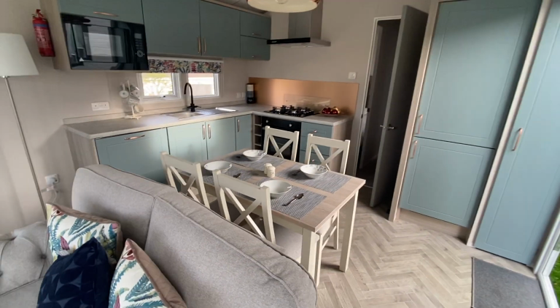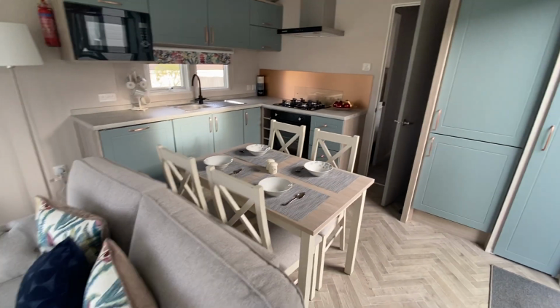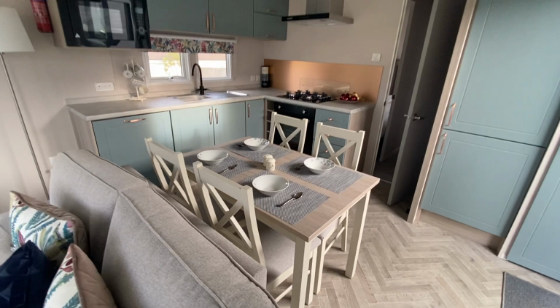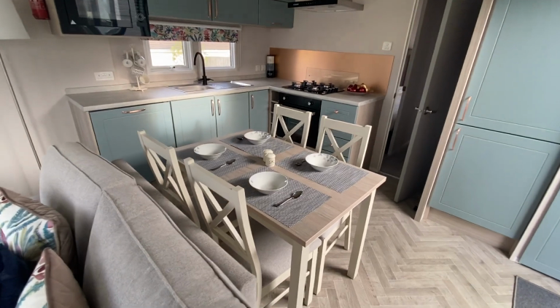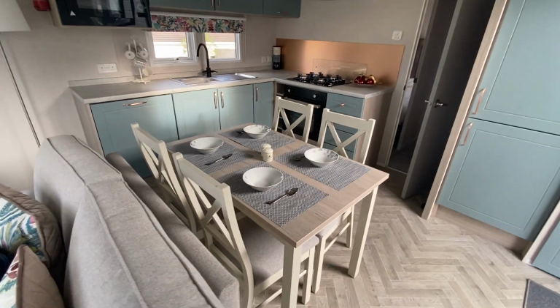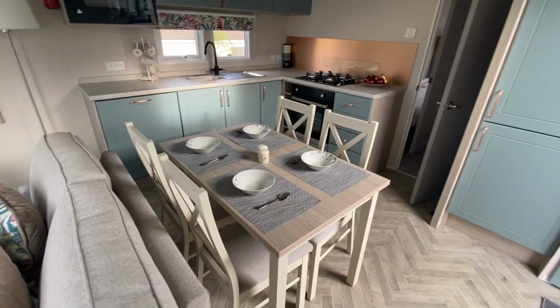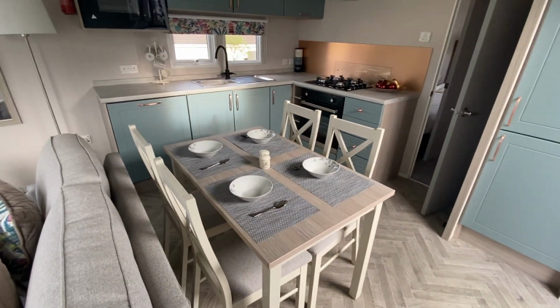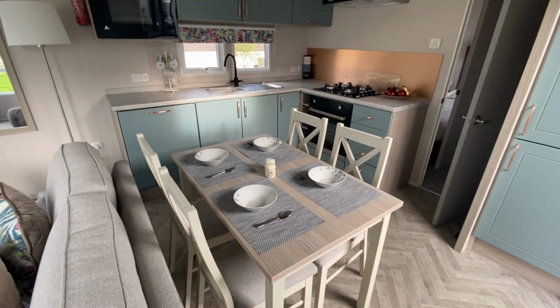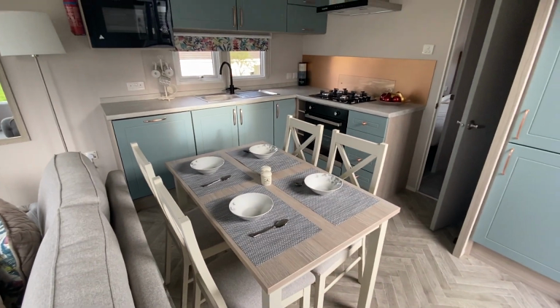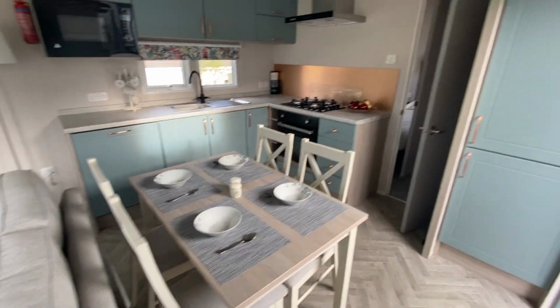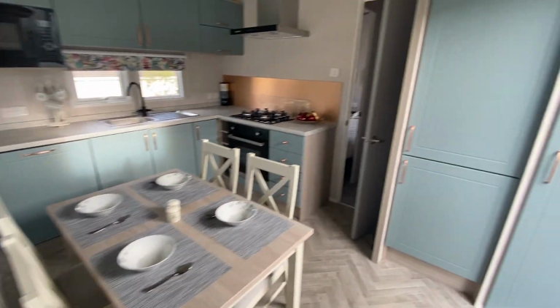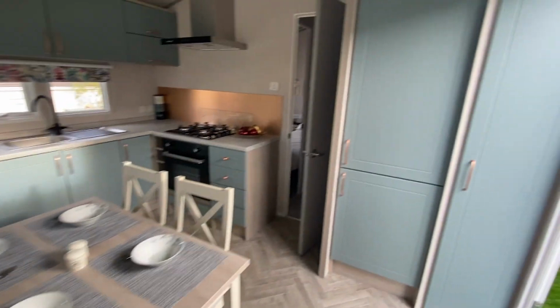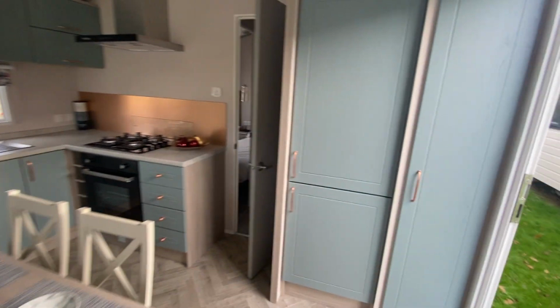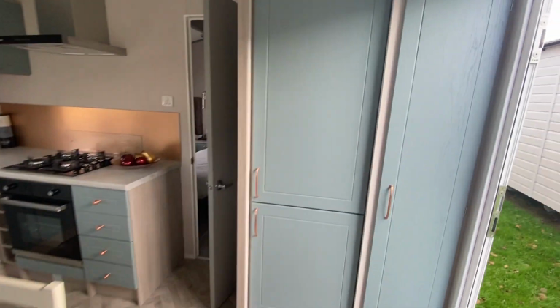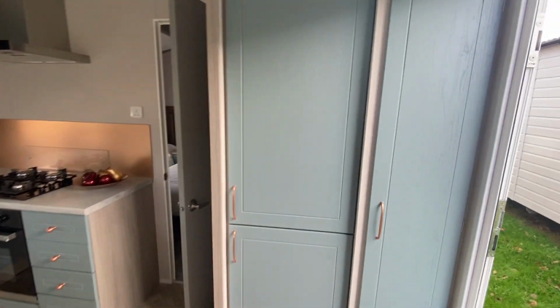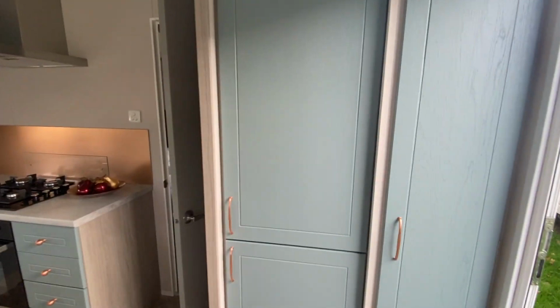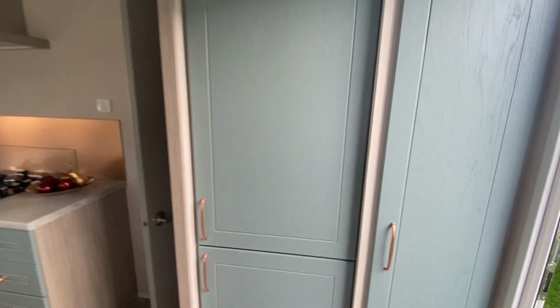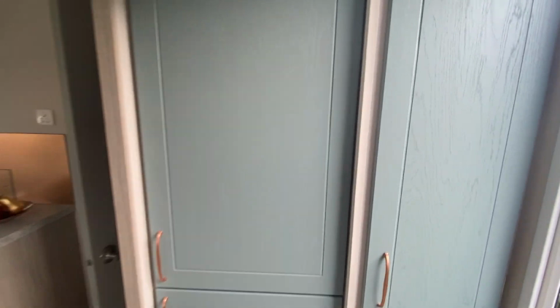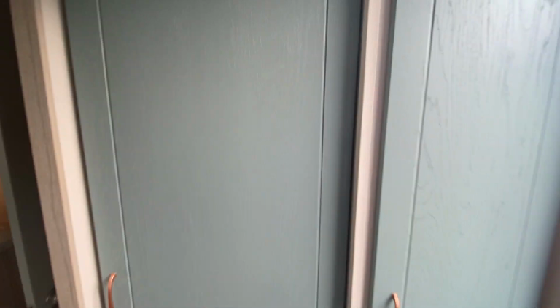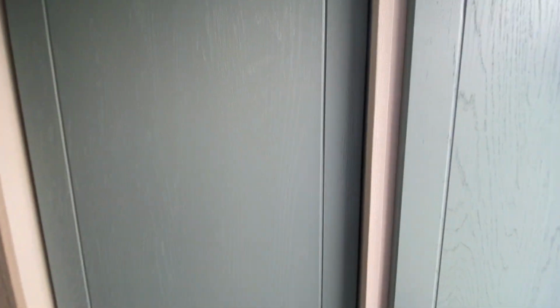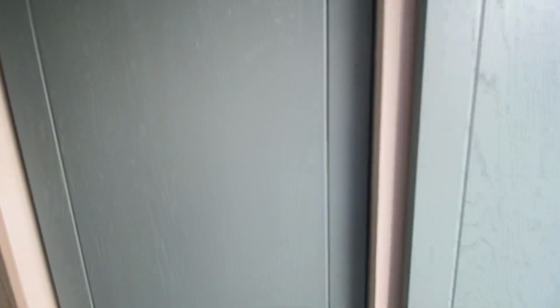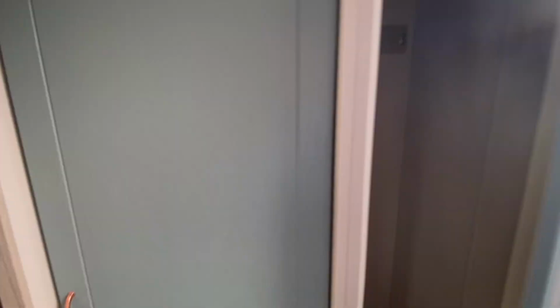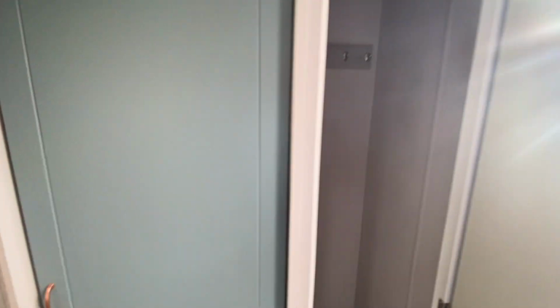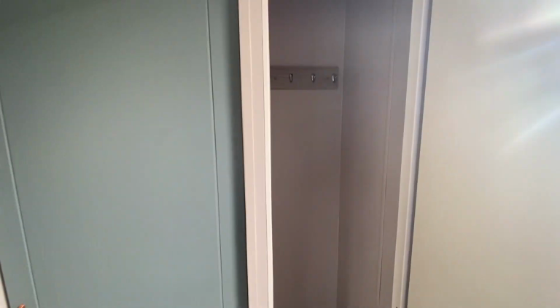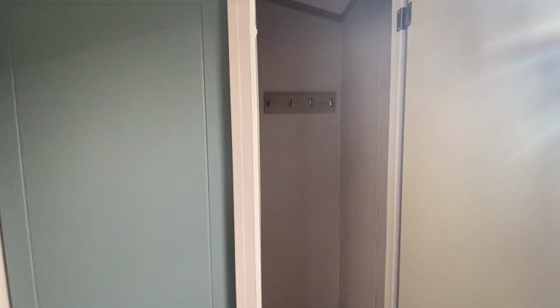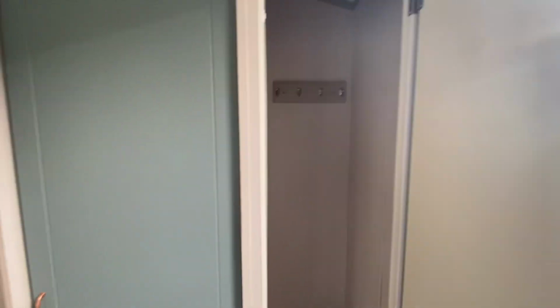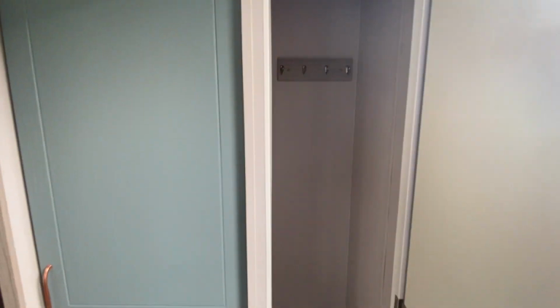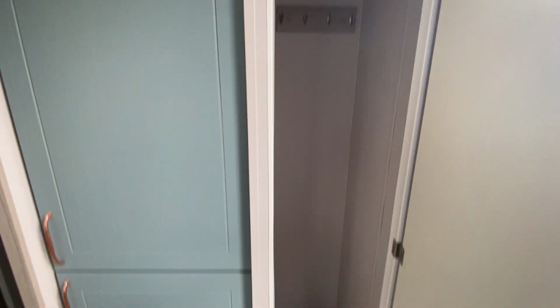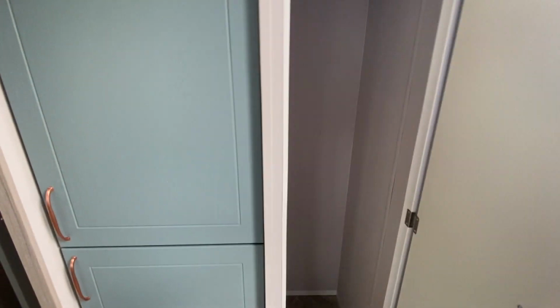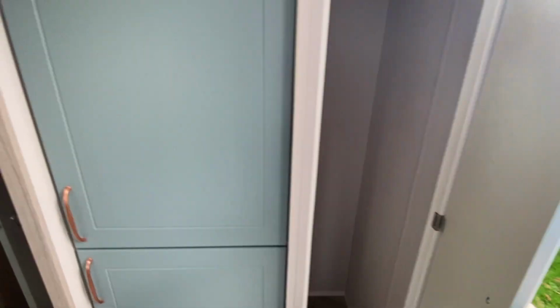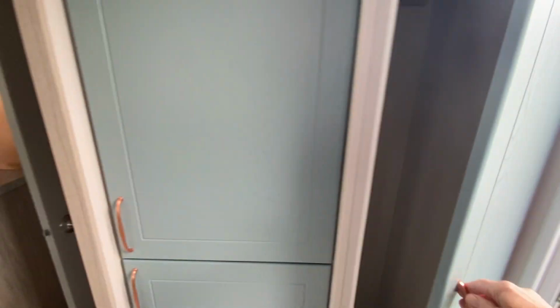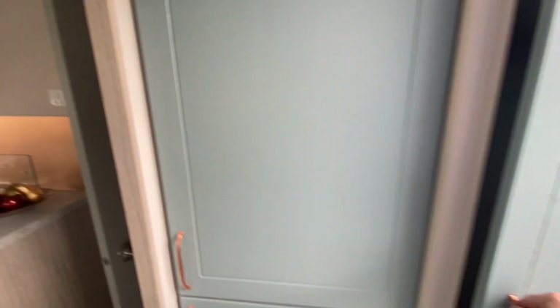Freestanding dining table and chairs. A real handy little cupboard here for your coats and your boots and maybe your hoover.